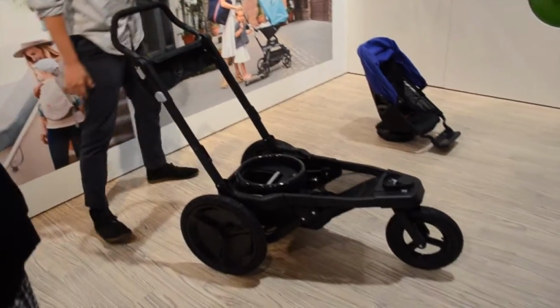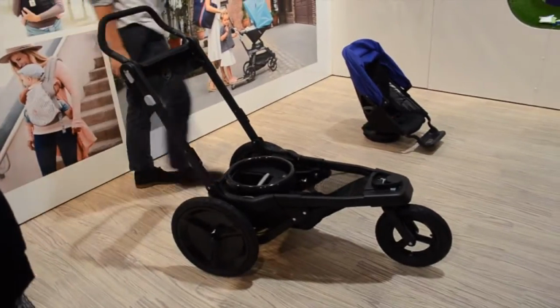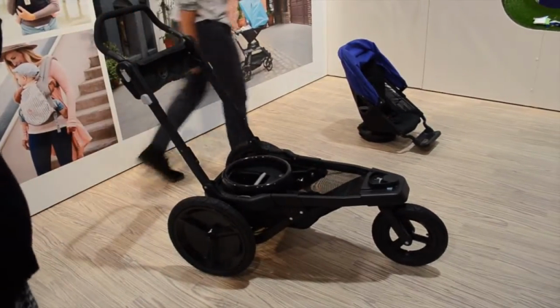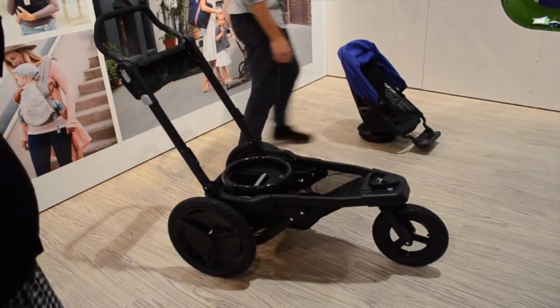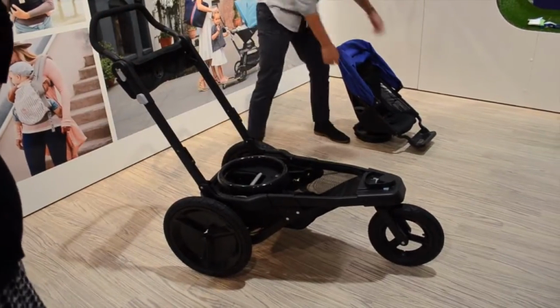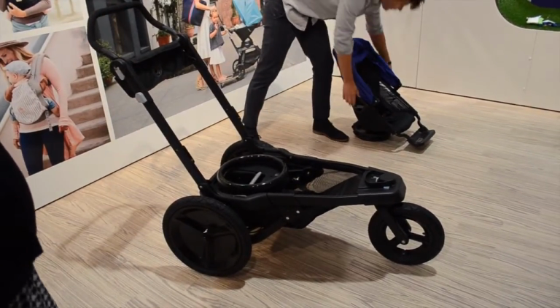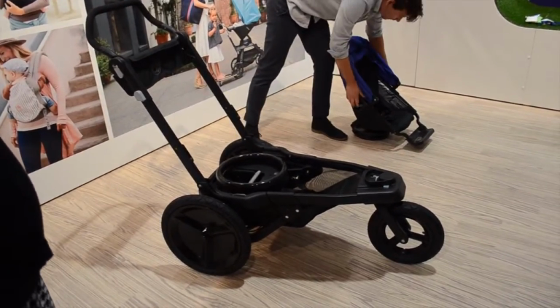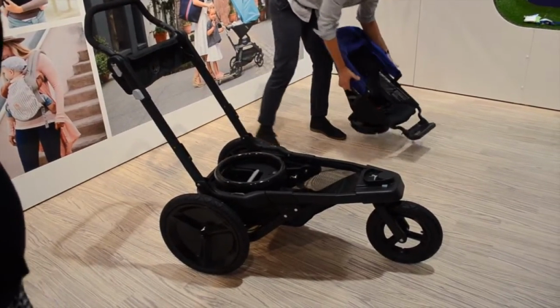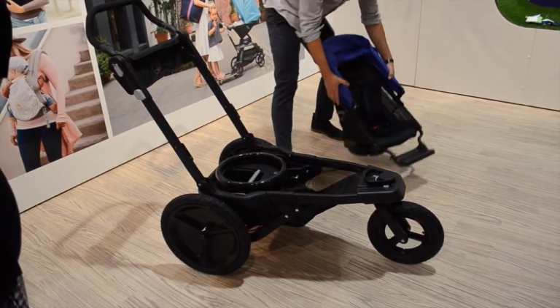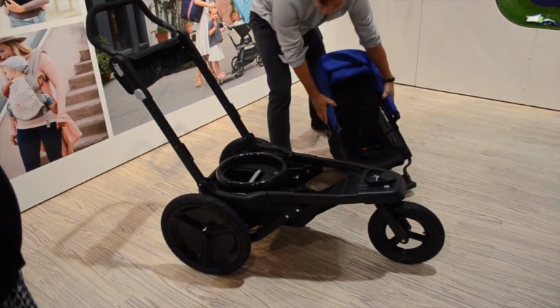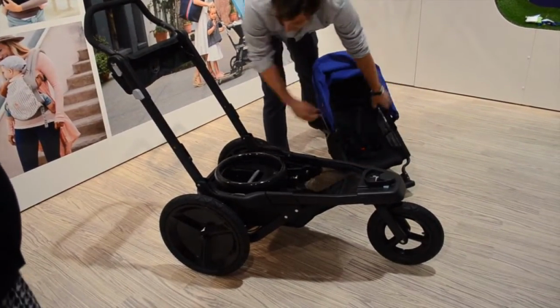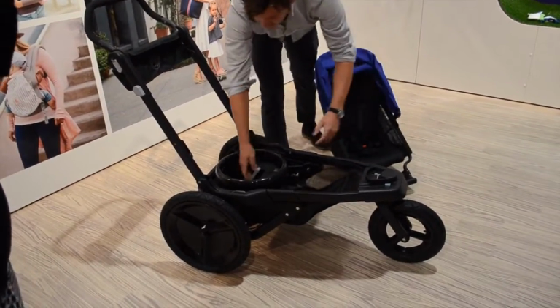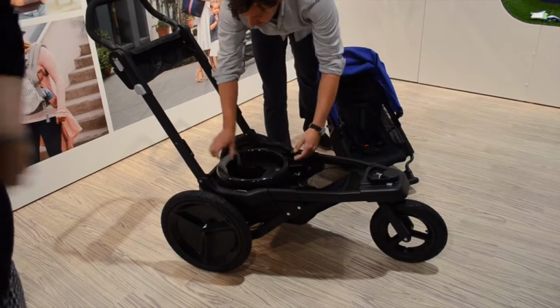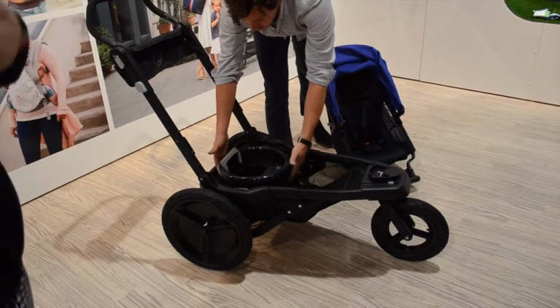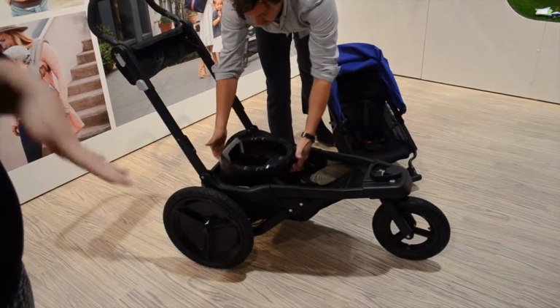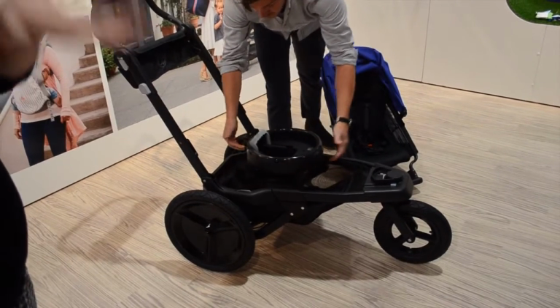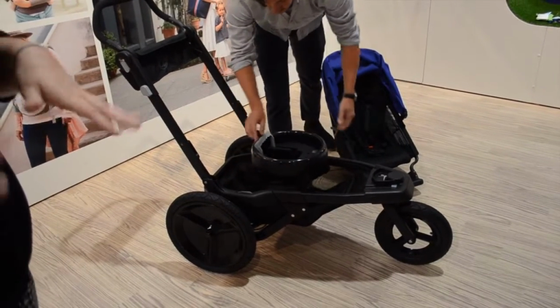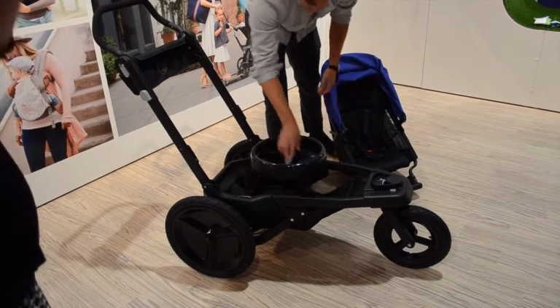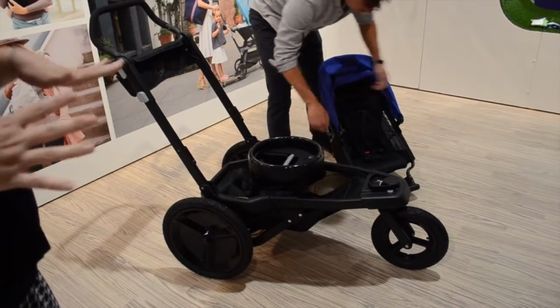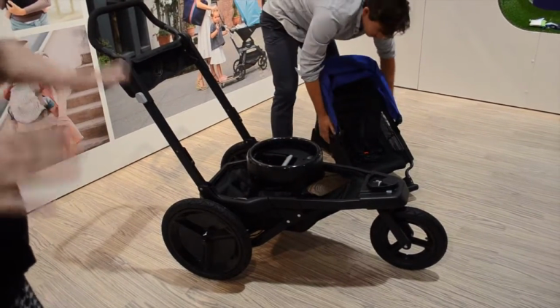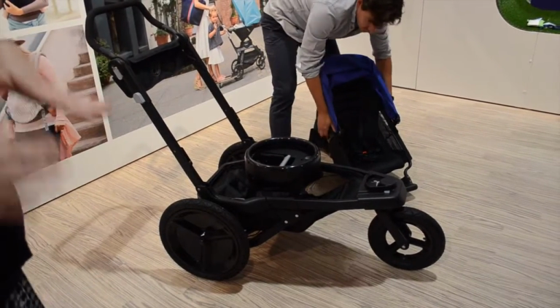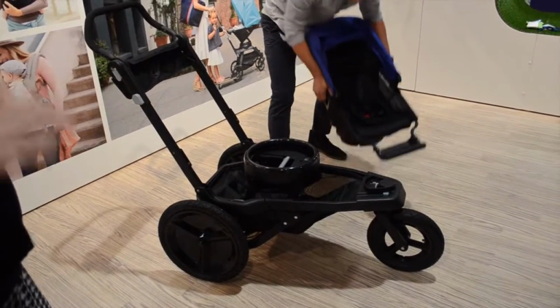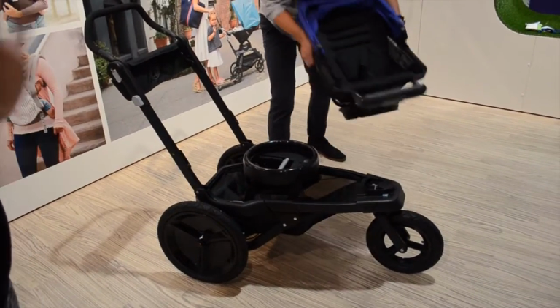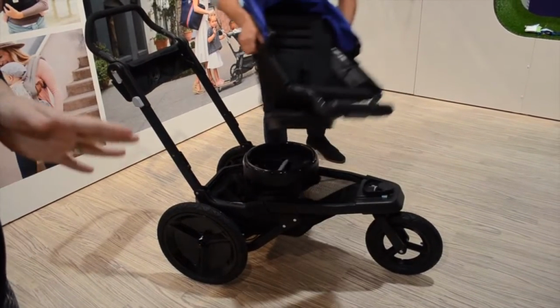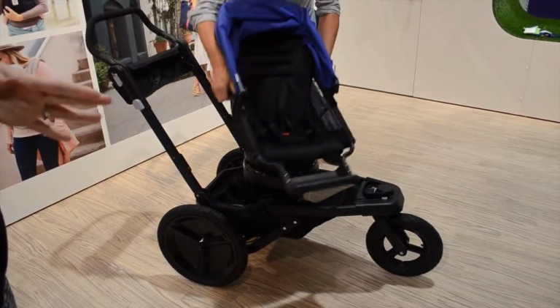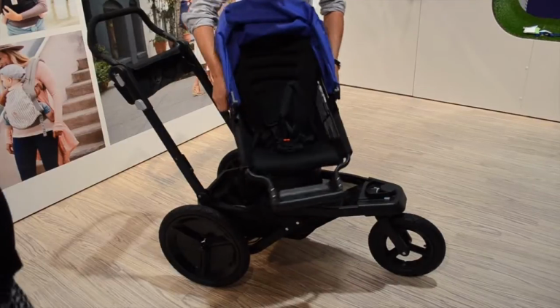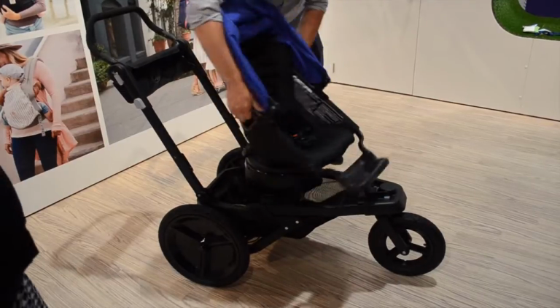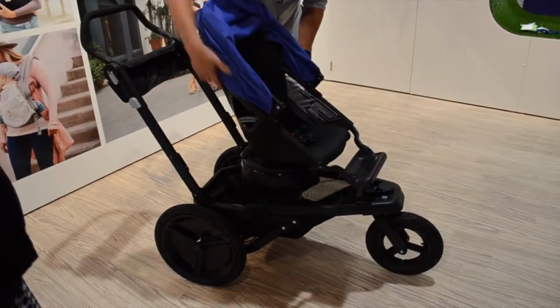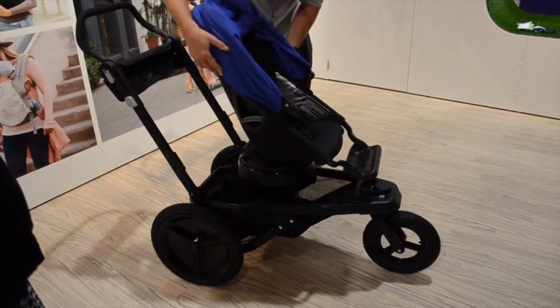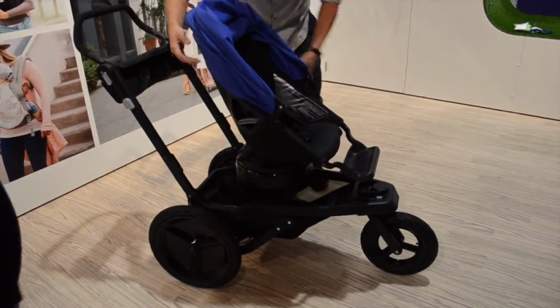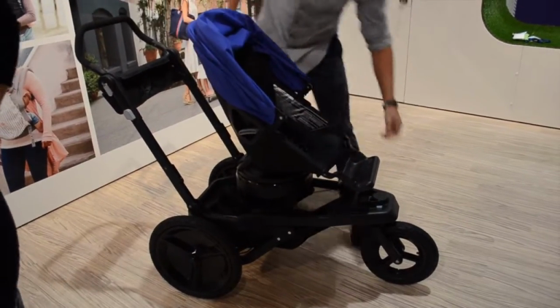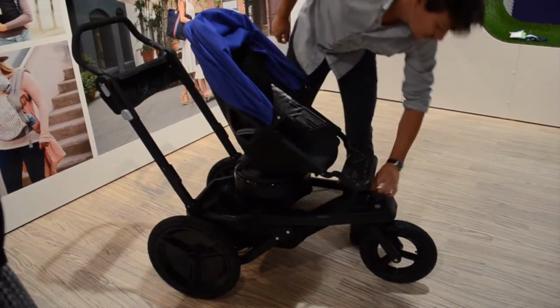And that's it. We're really excited about this because we feel like it's the one stroller for everyone in the family, whether you walk or you run. This stroller is going to be able to take you on all of your adventures, and it's coming in summer 2015.